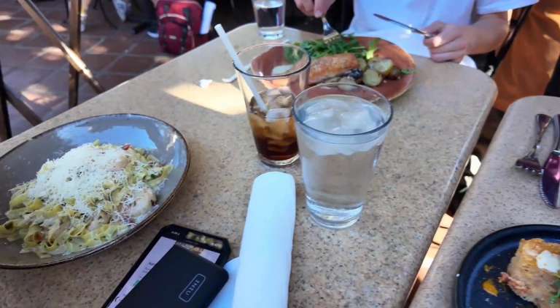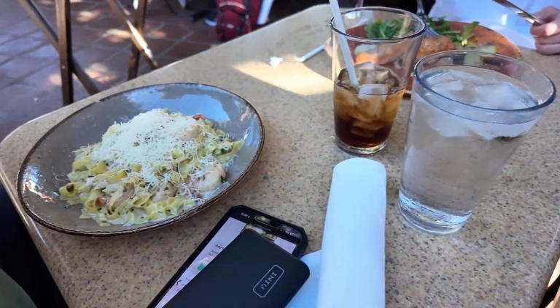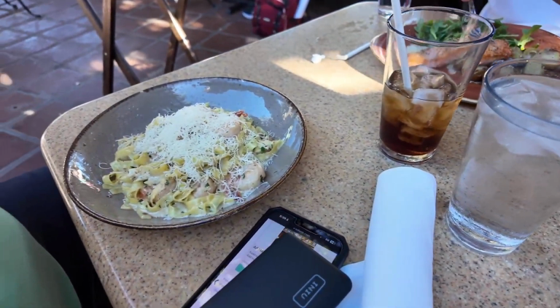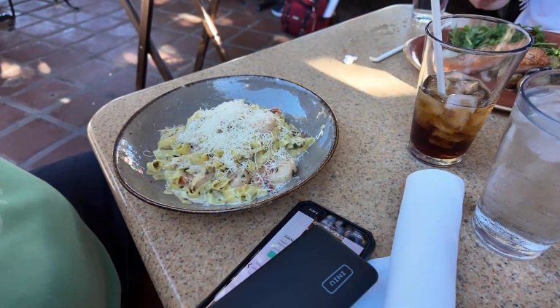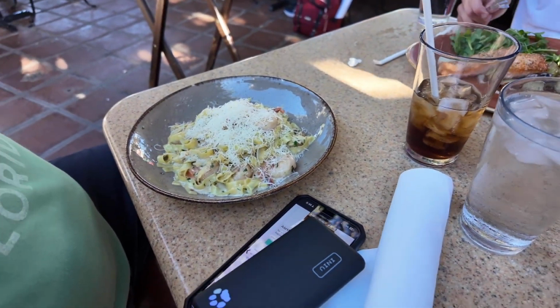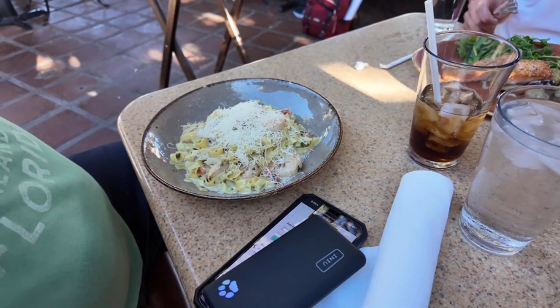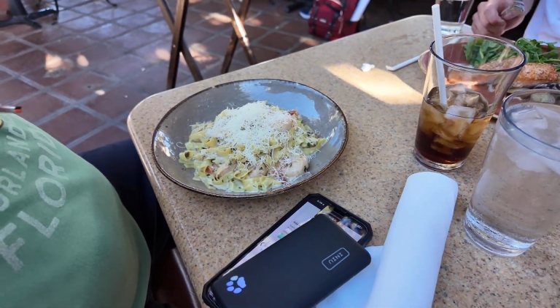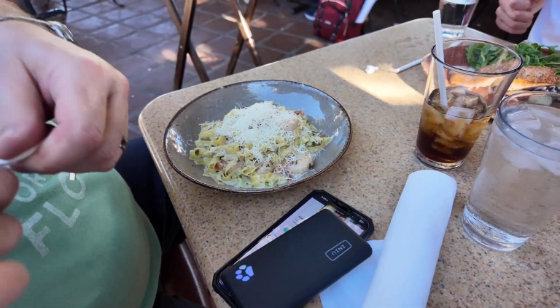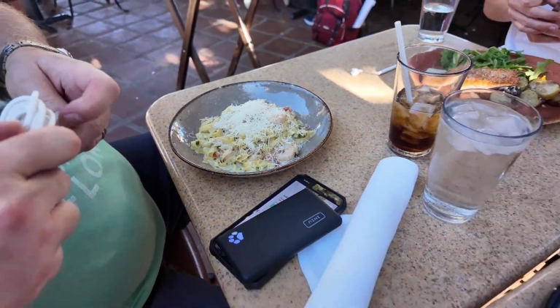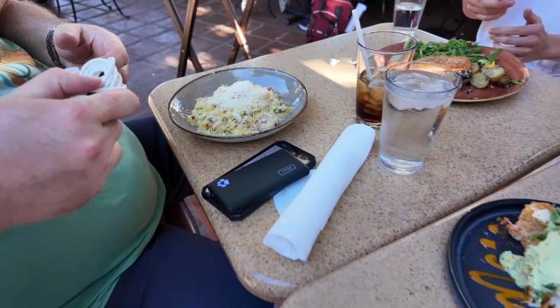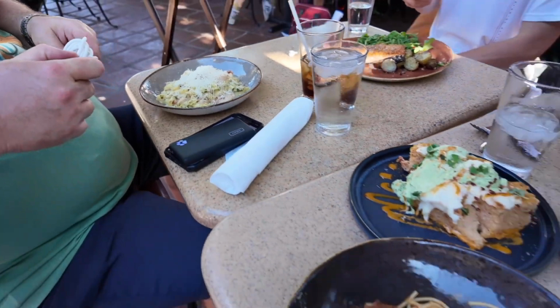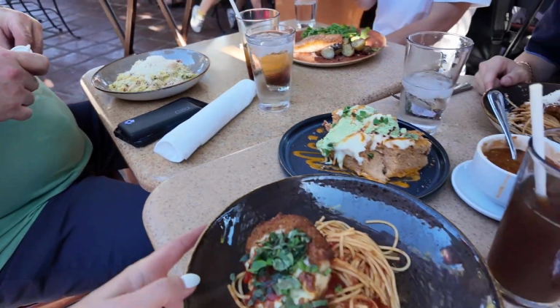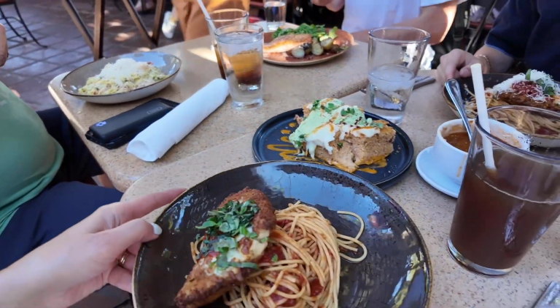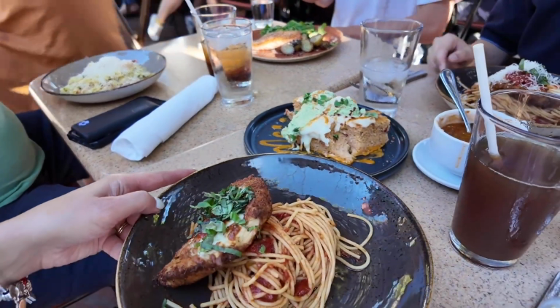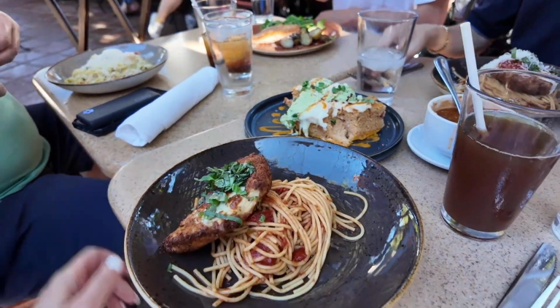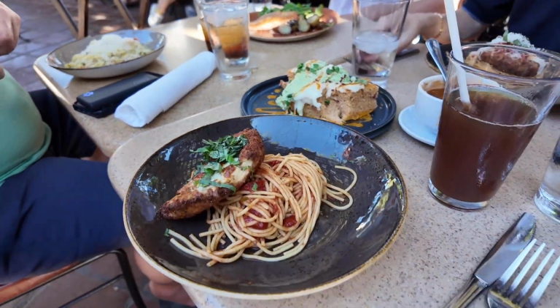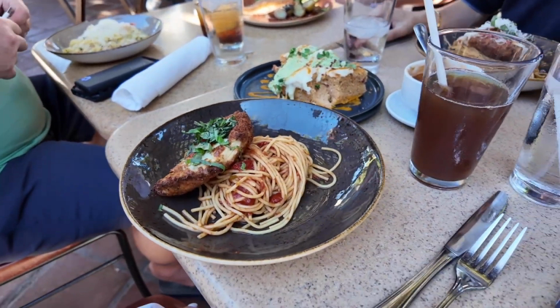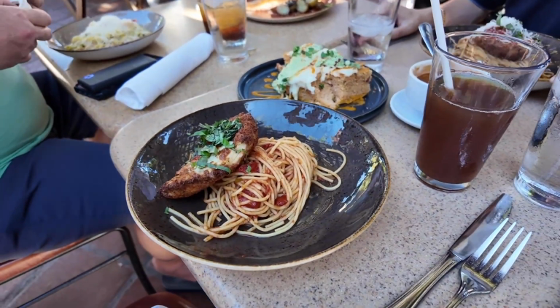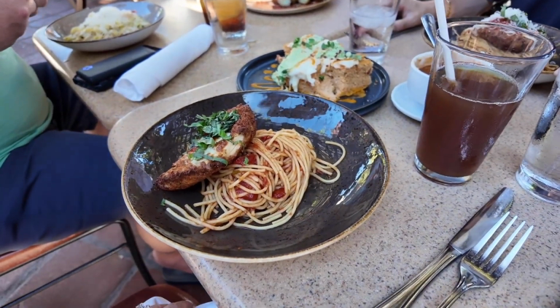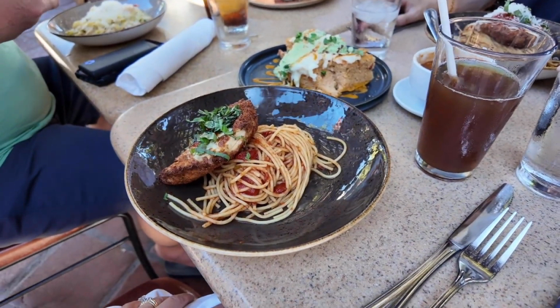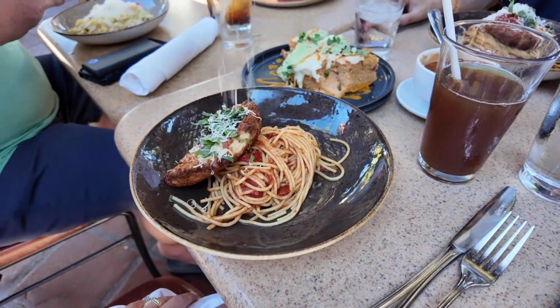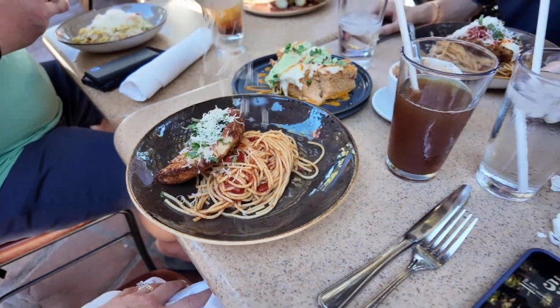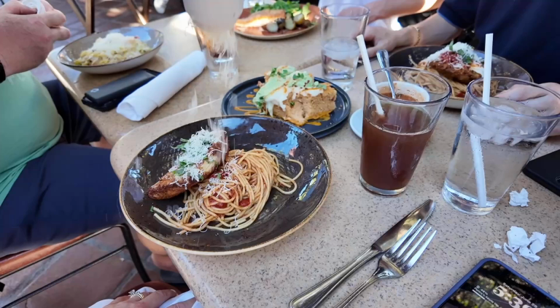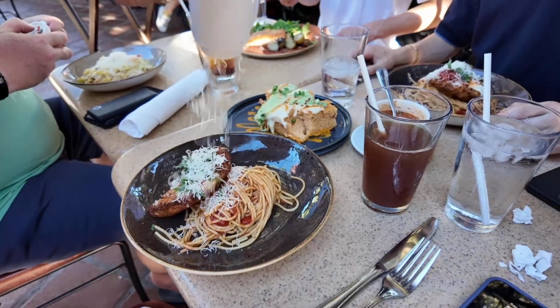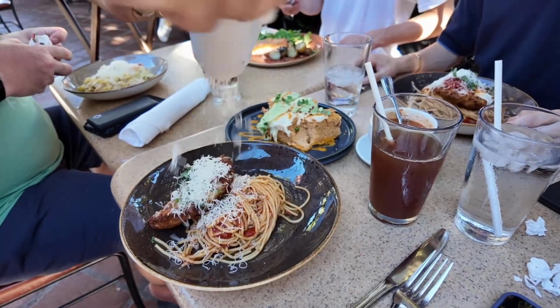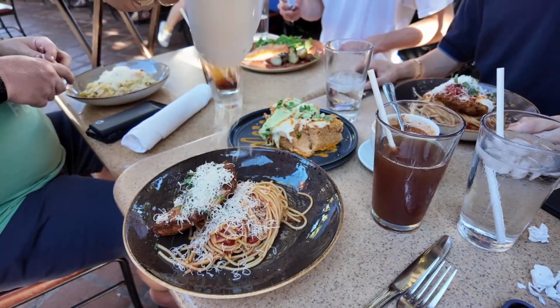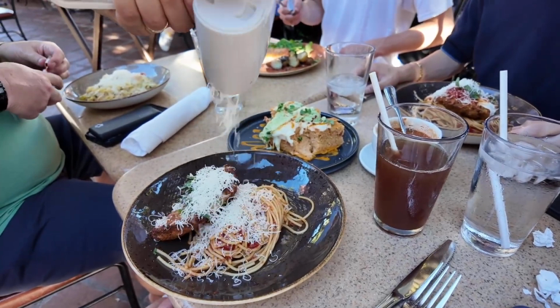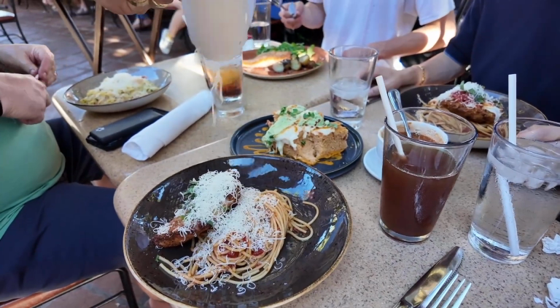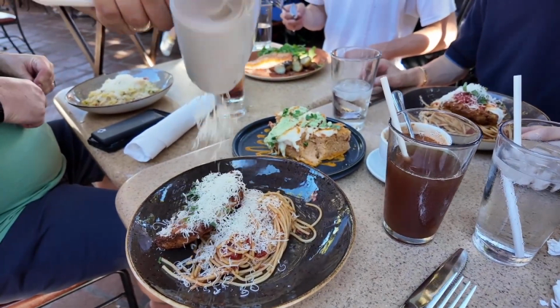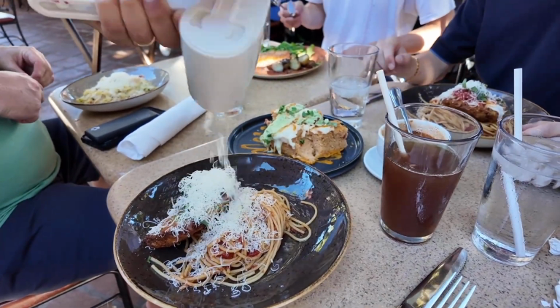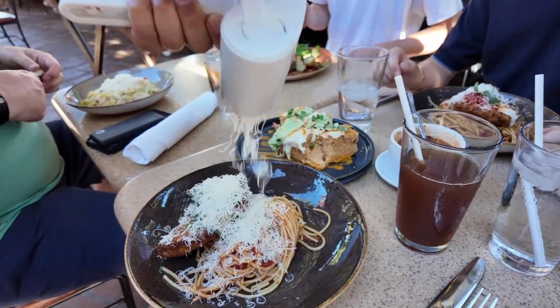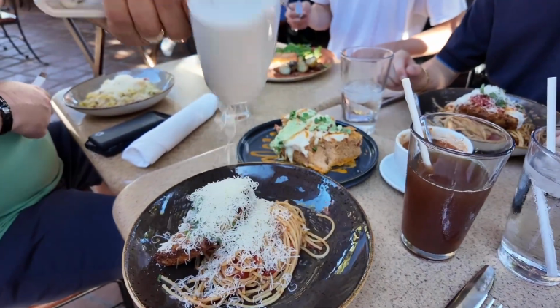Scott got the shrimp Alfredo. He got that last time and really liked it. And Nicholas and I got the chicken parmesan. They're putting the fresh cheese on it now.